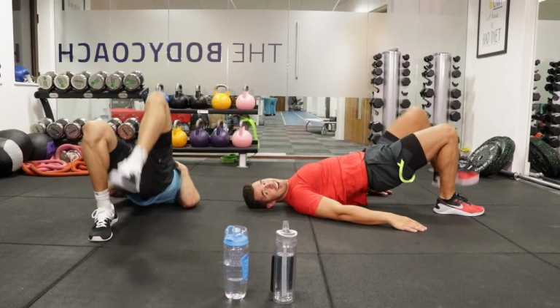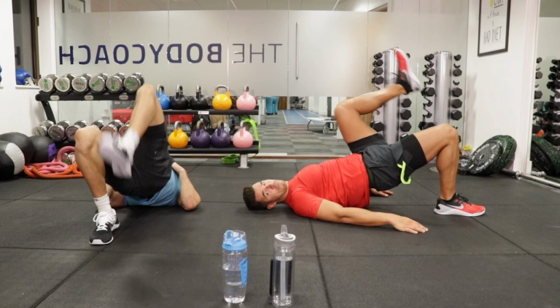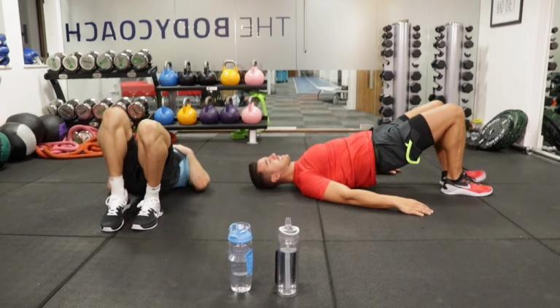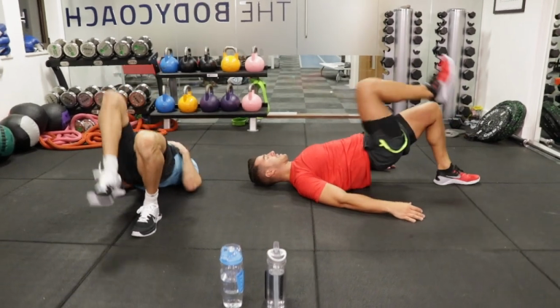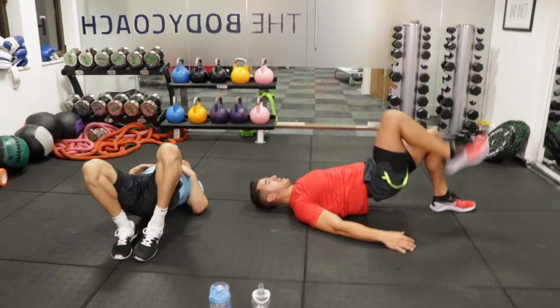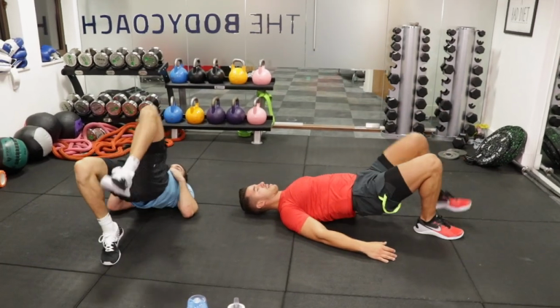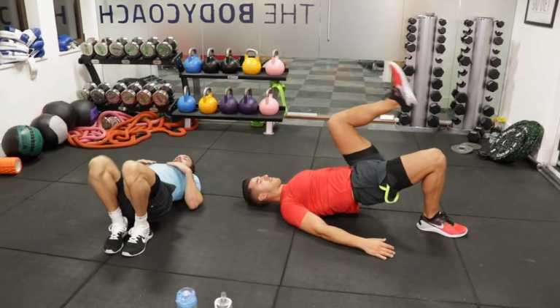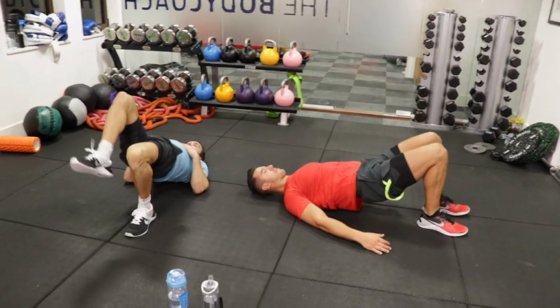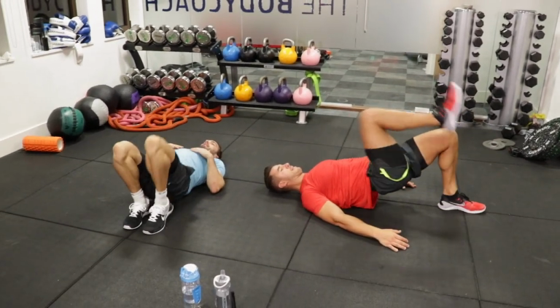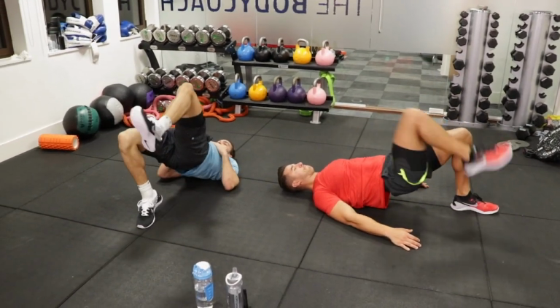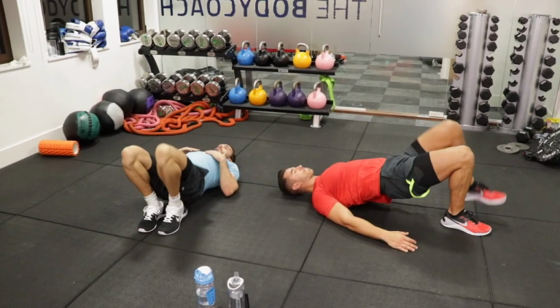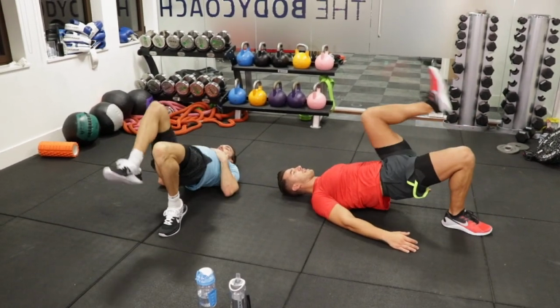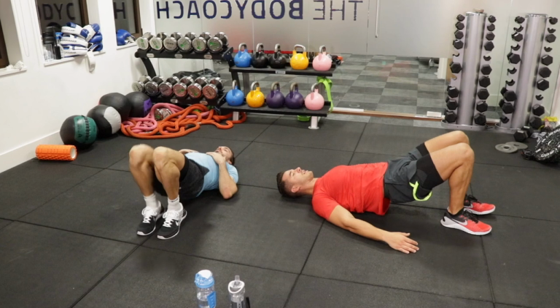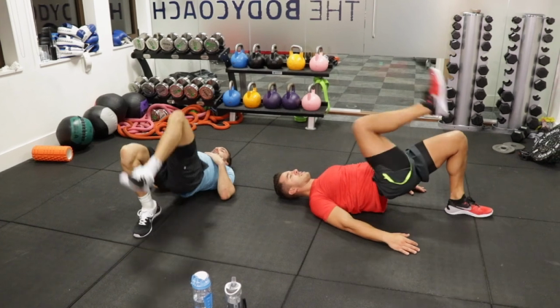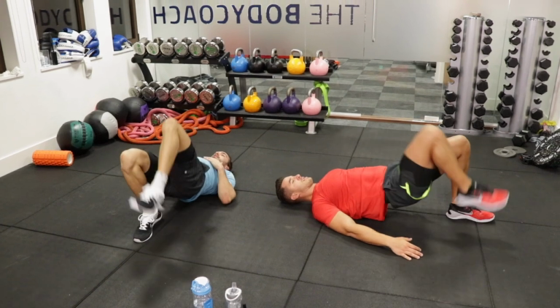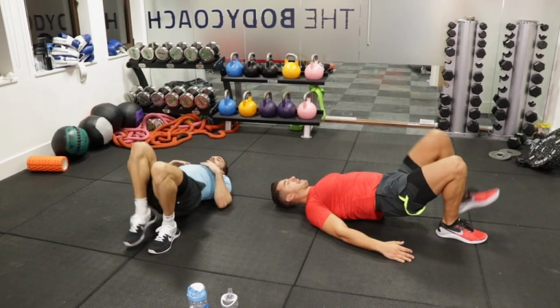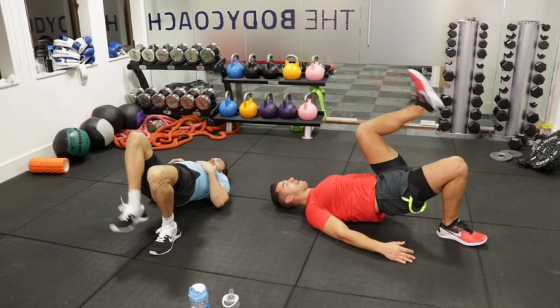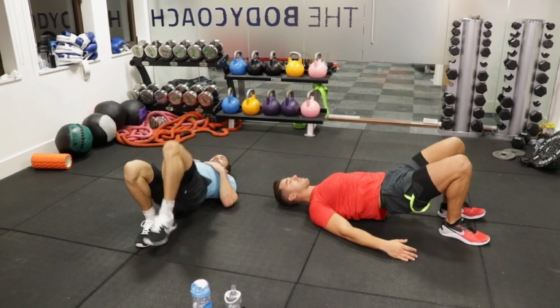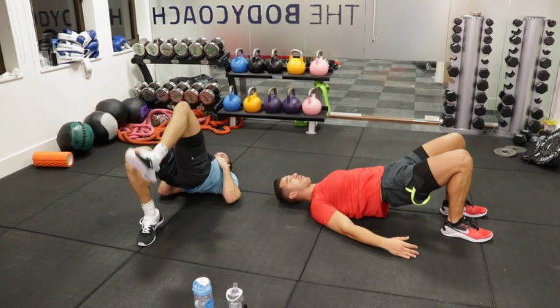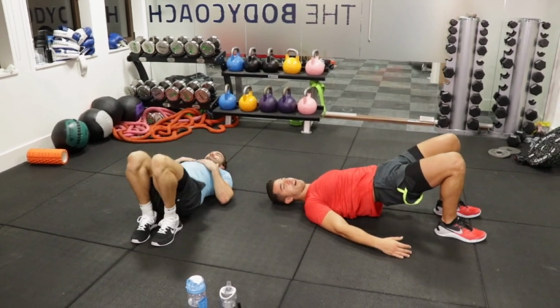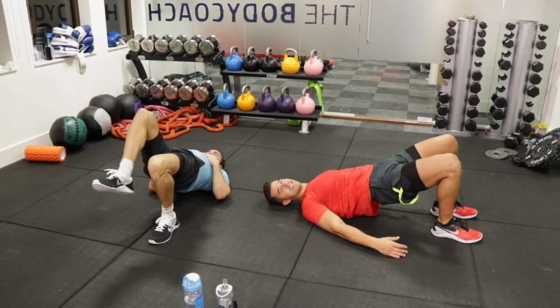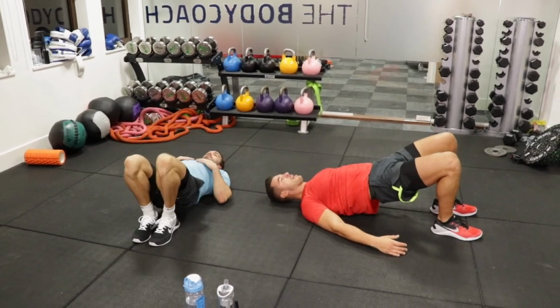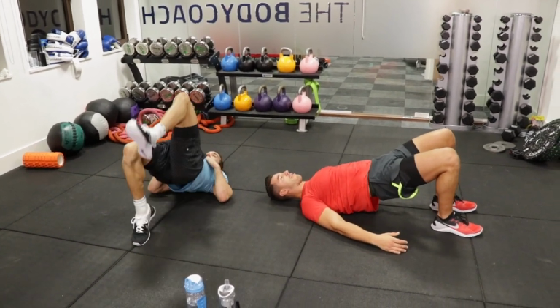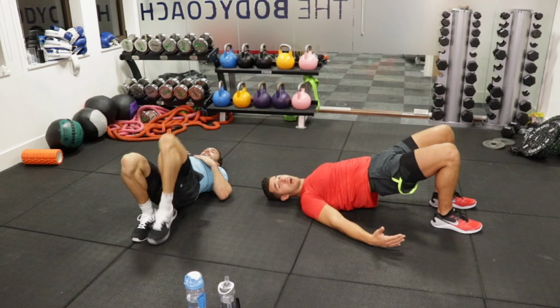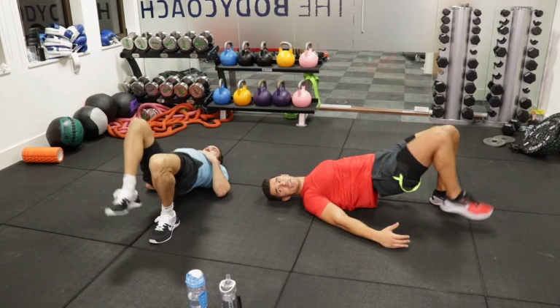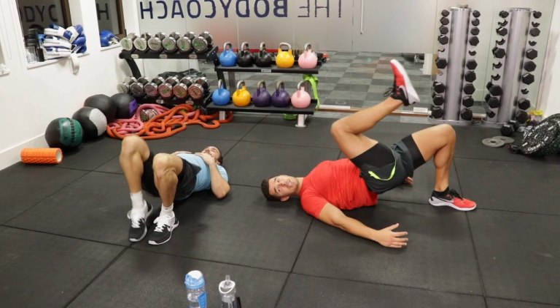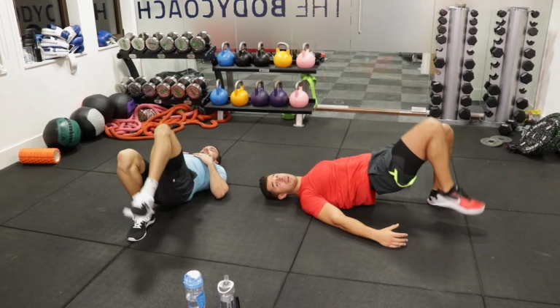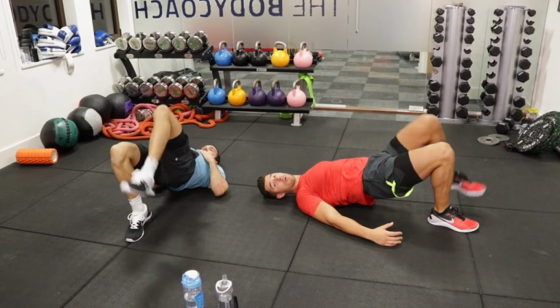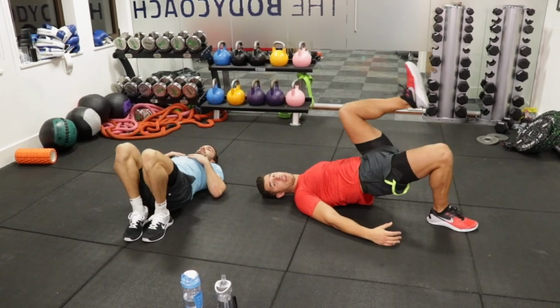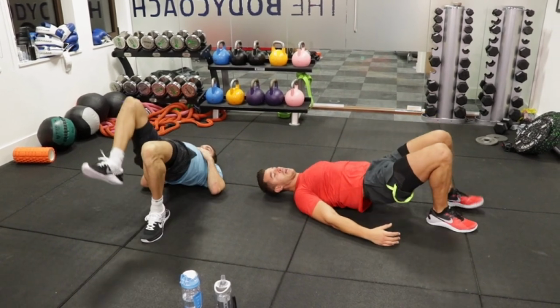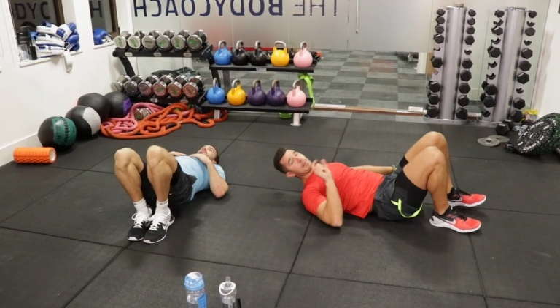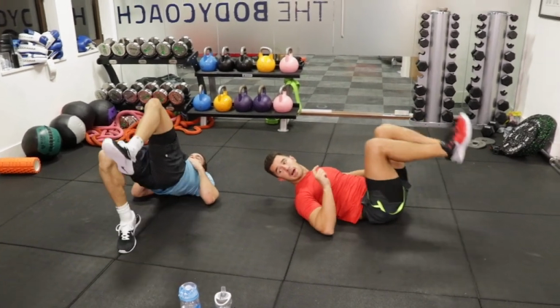Alright guys, you've got 15 seconds. So Faisal, do you eat before you train or do you prefer training fasted? At this time of the morning, fasted. But any other time of the day, just a little piece of fruit — apple, banana — something very light.